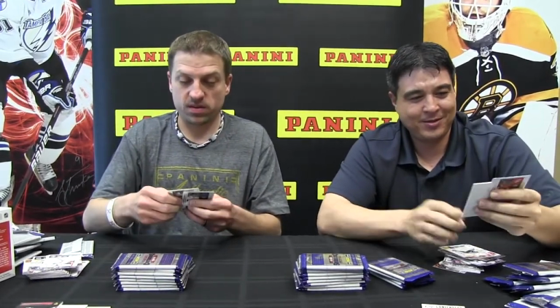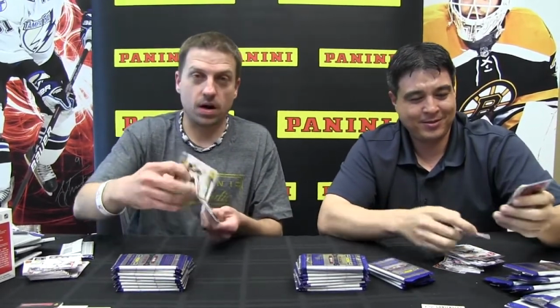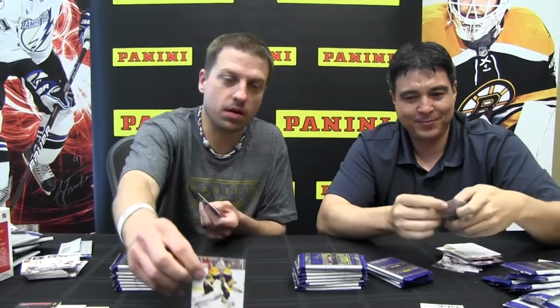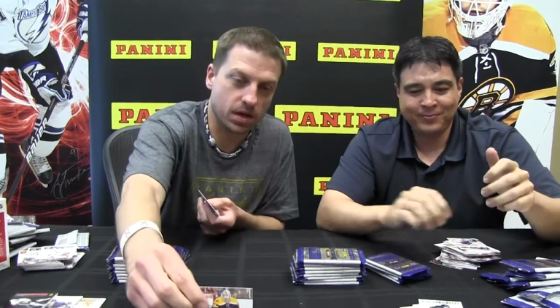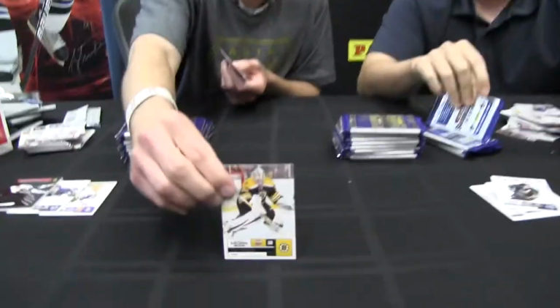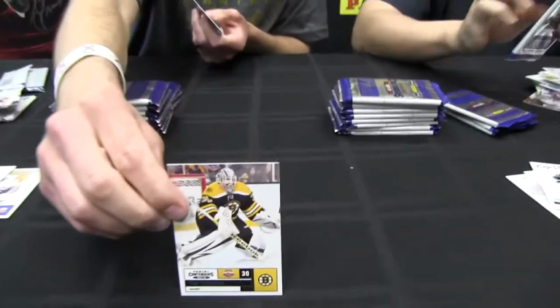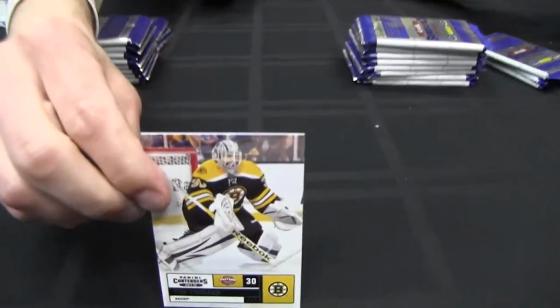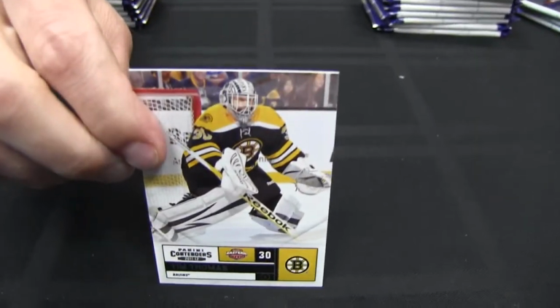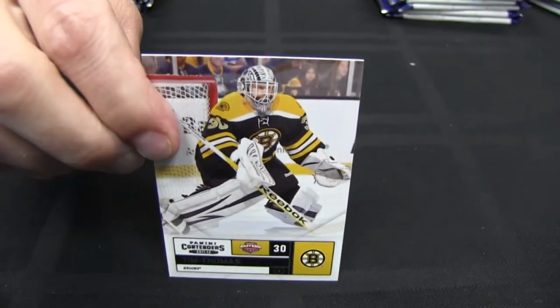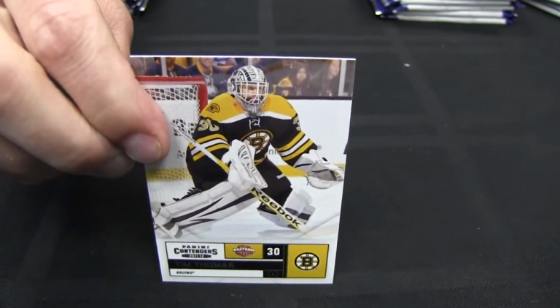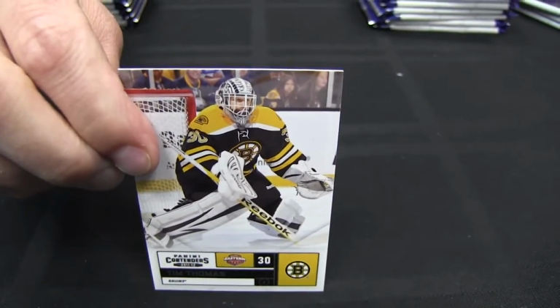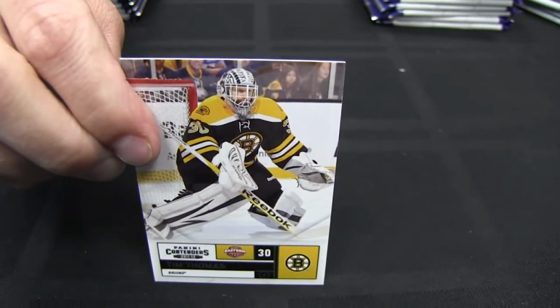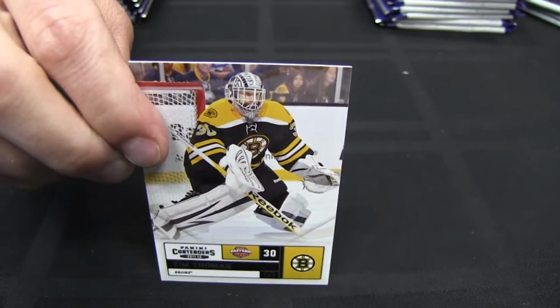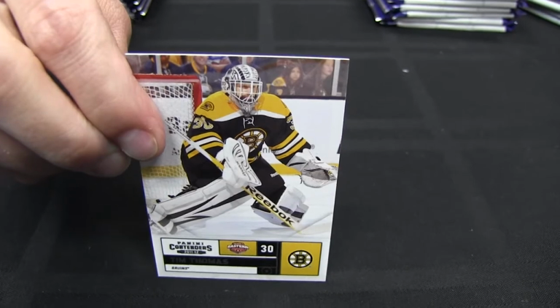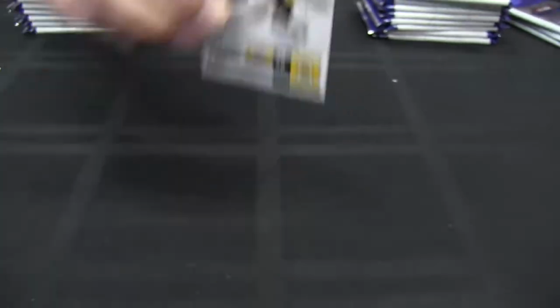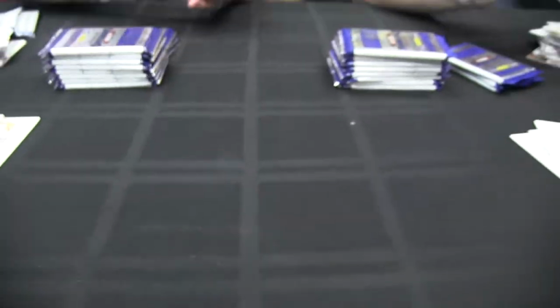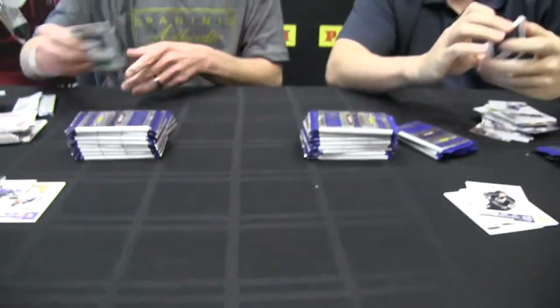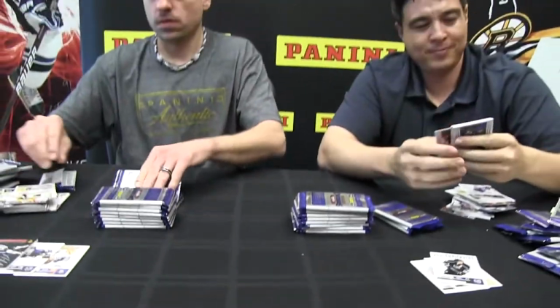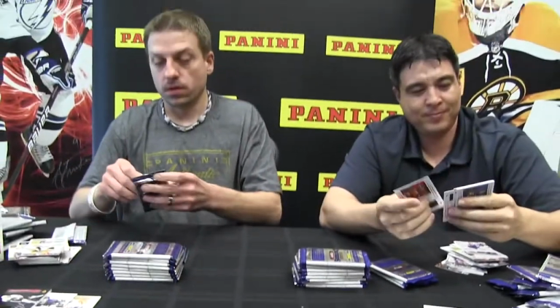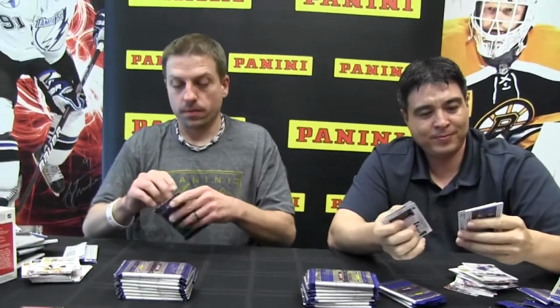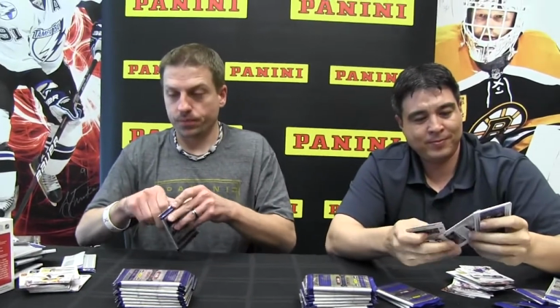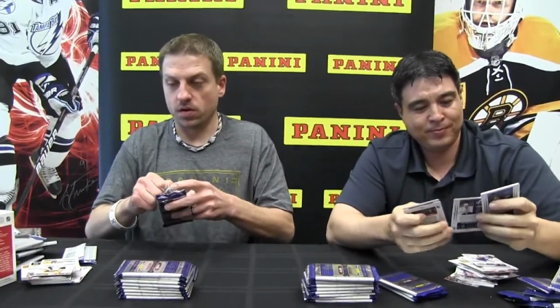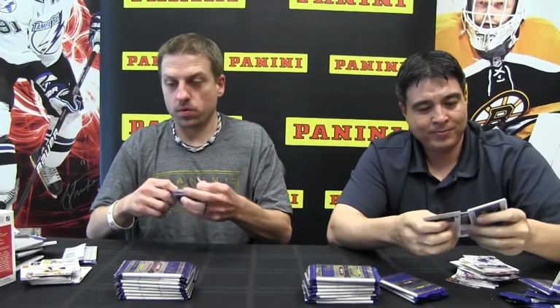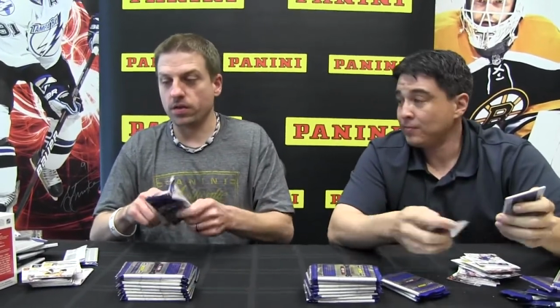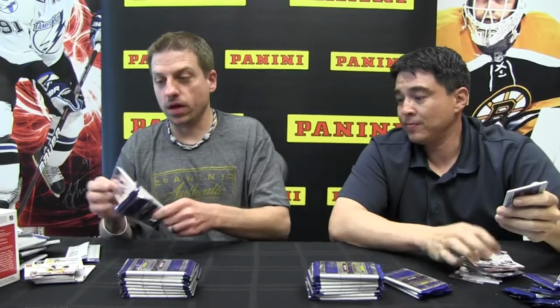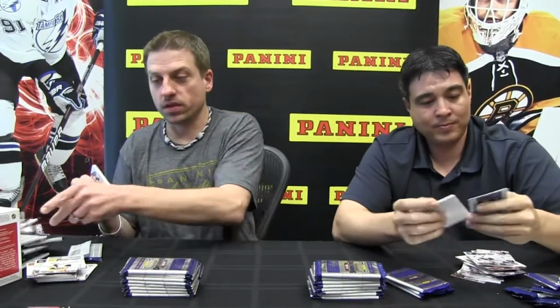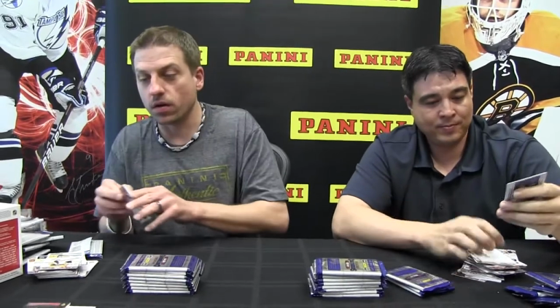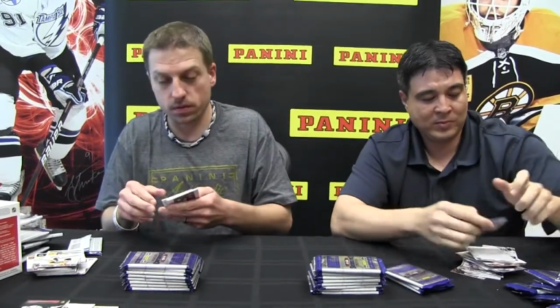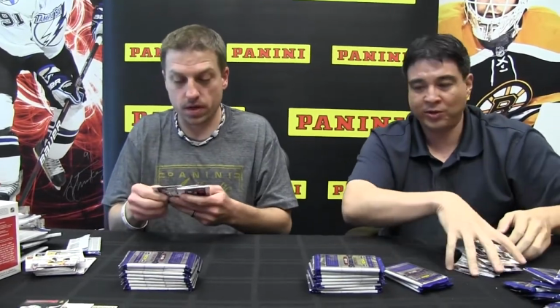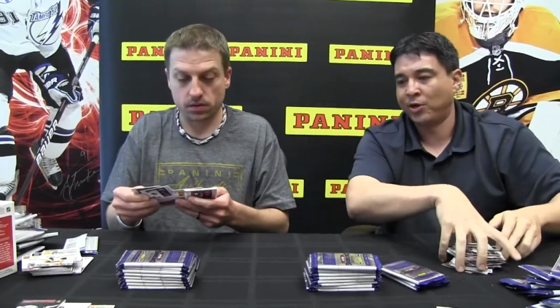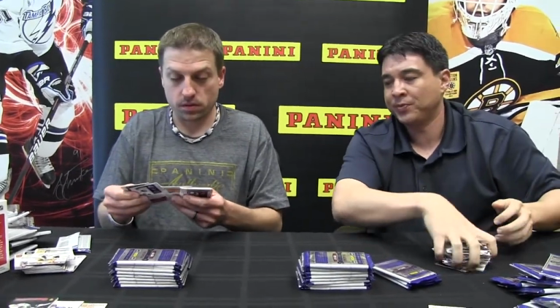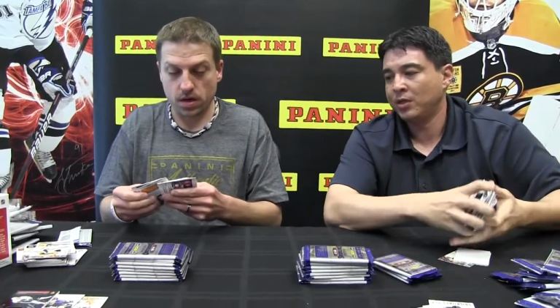So there's Tim Thomas. I love Tim Thomas — I've got to give a shout out, he's one of our spokesman guys. I love Tim Thomas. I do like those Contenders cards, man — they came out awesome. Those are nice. The silver paint pen on the black looks great.